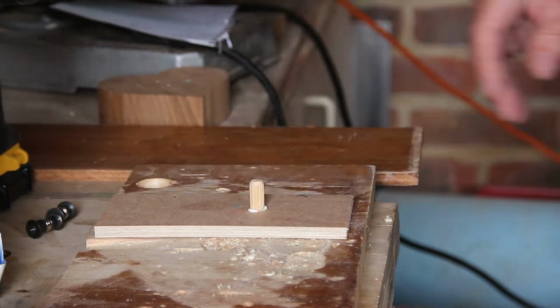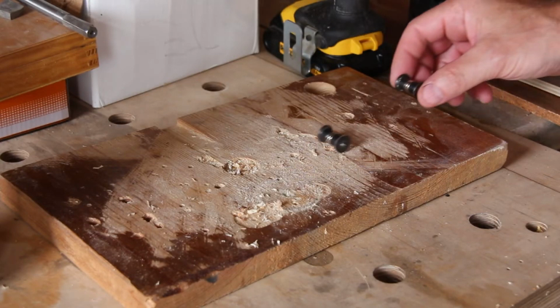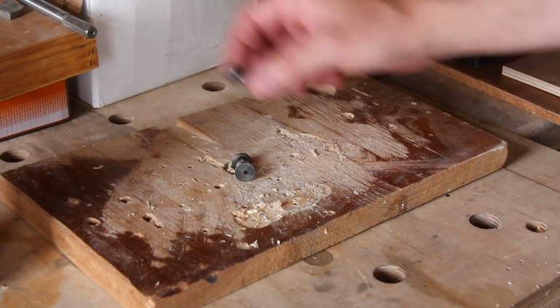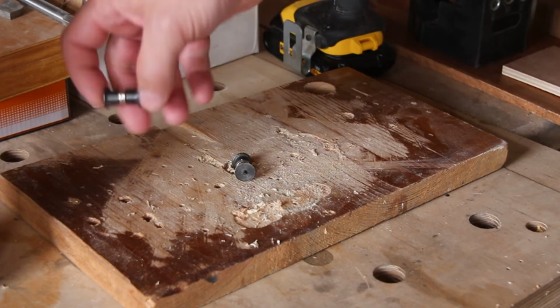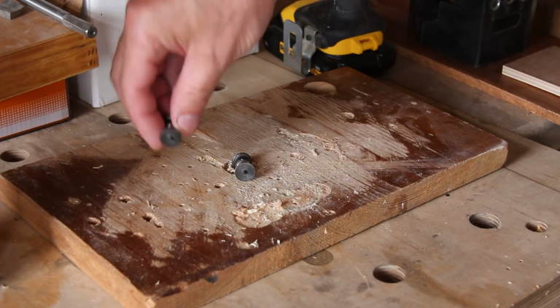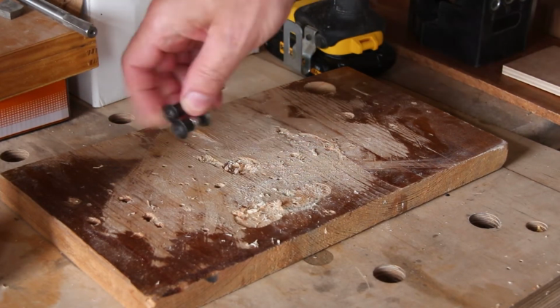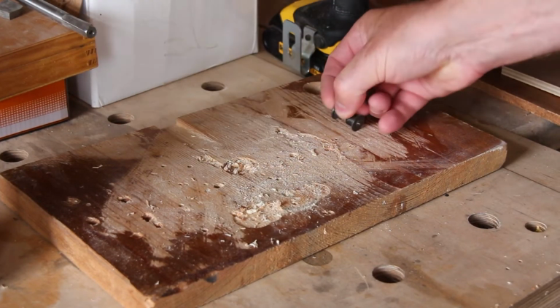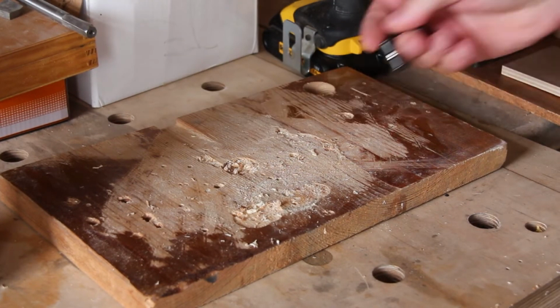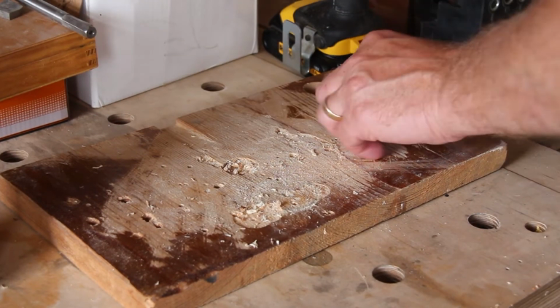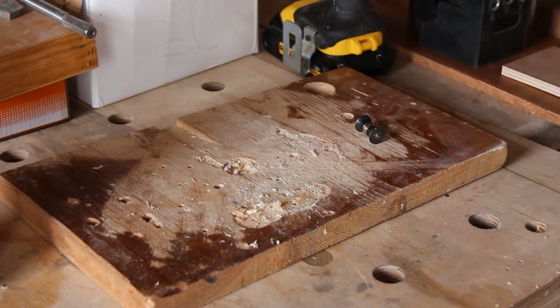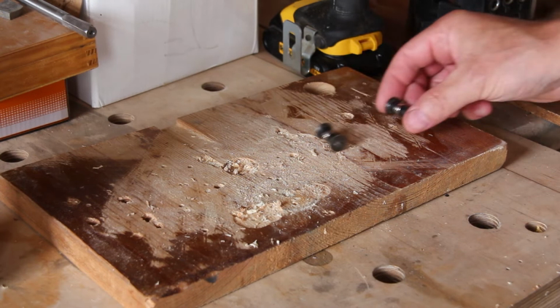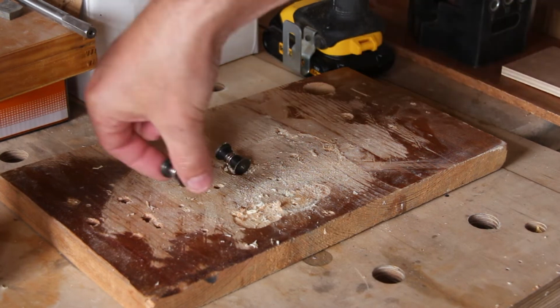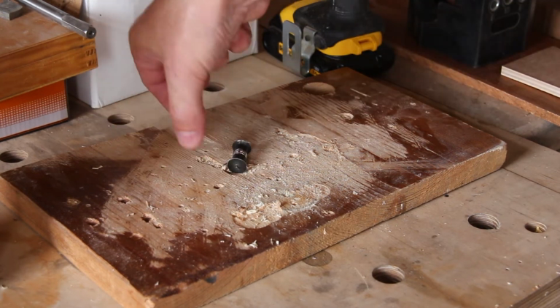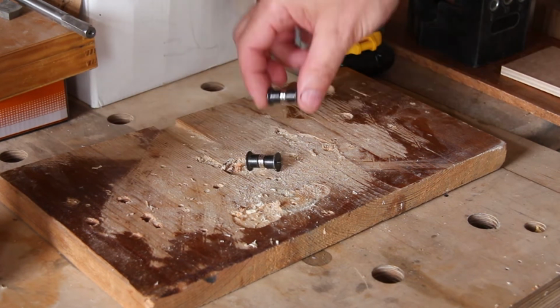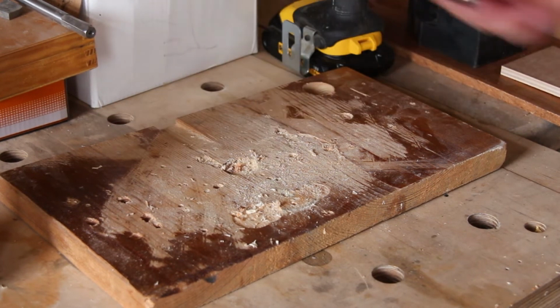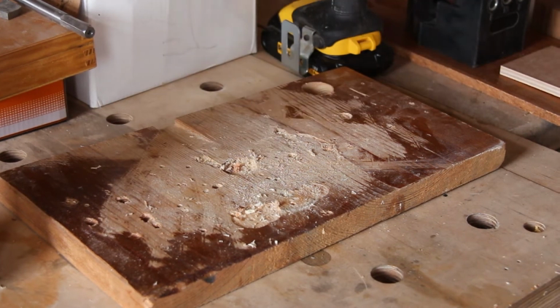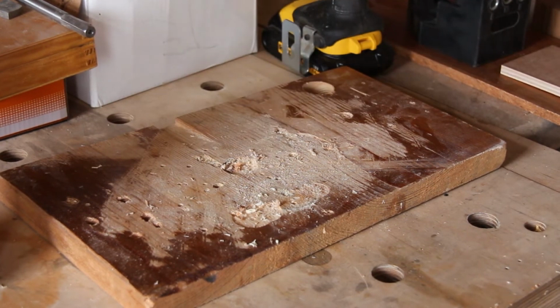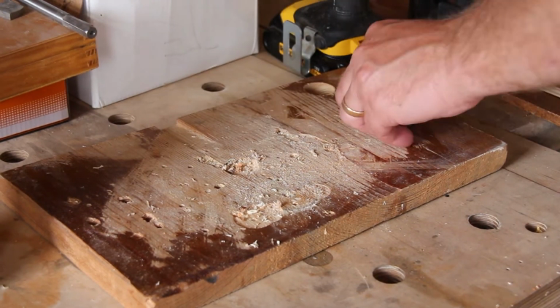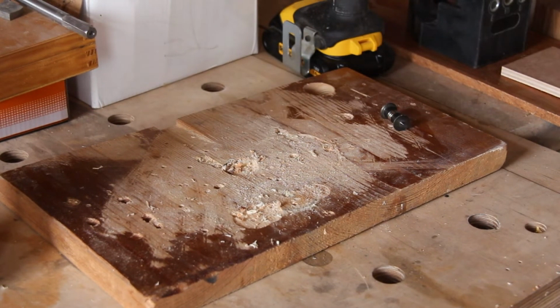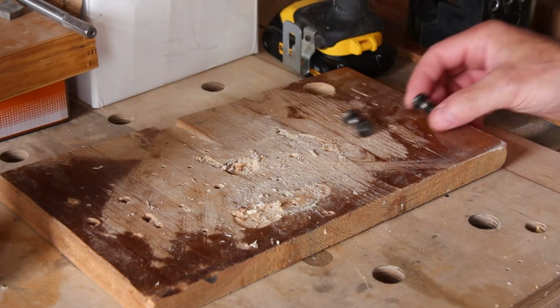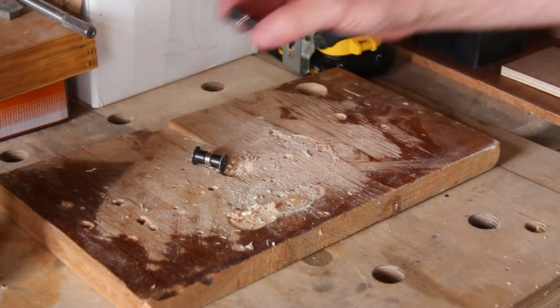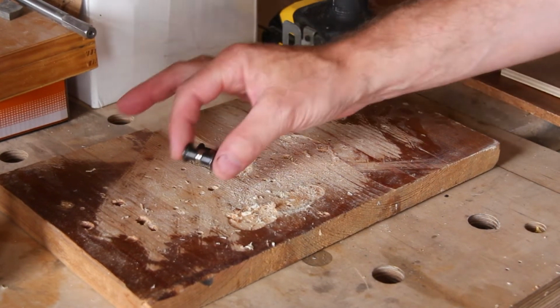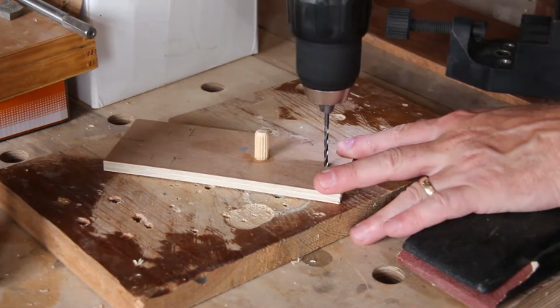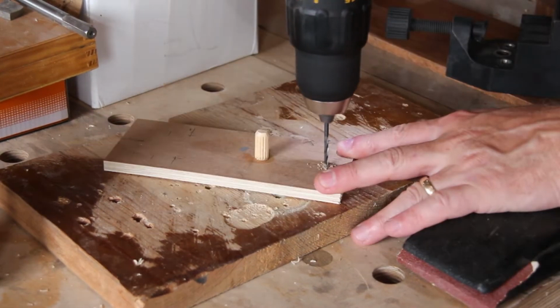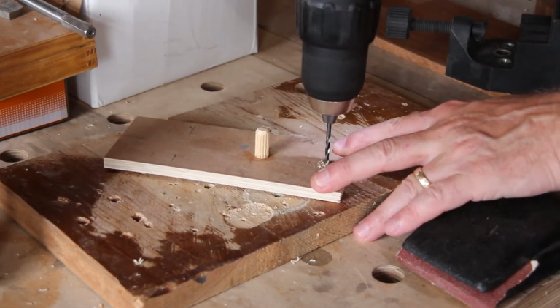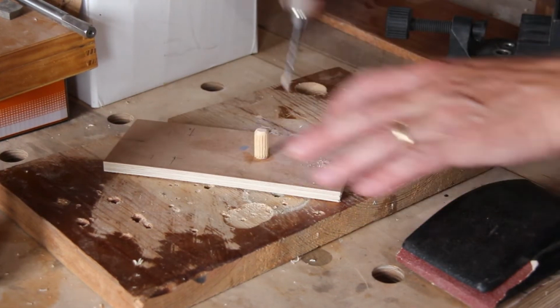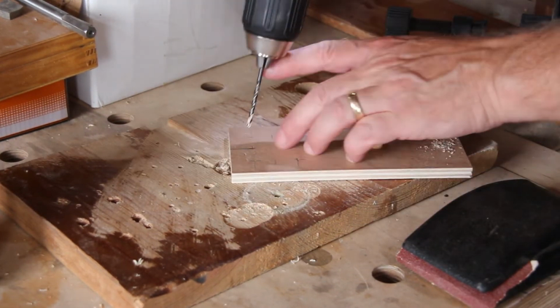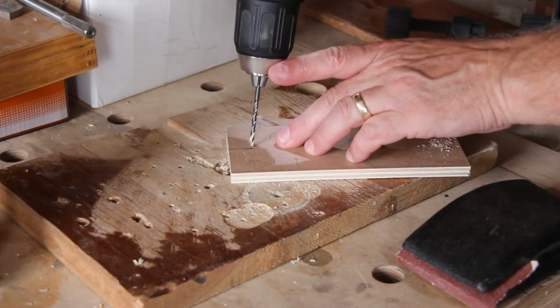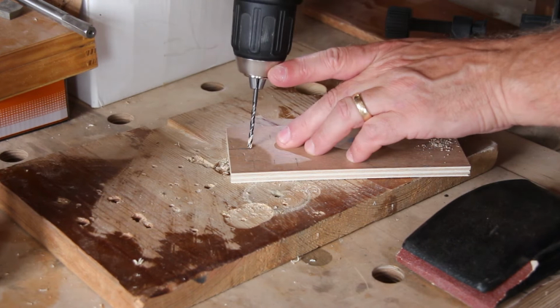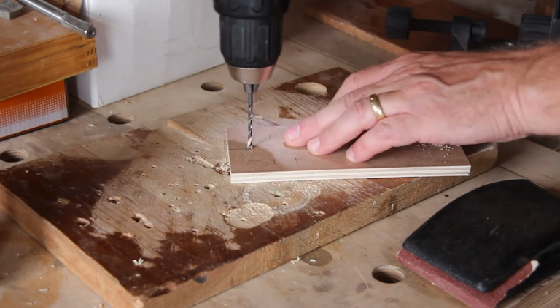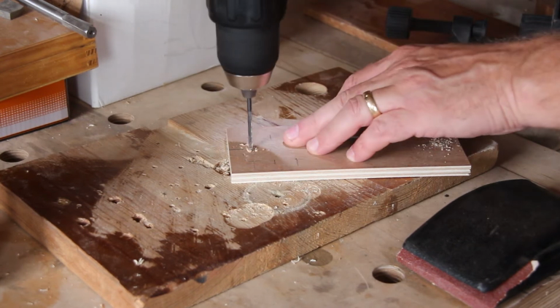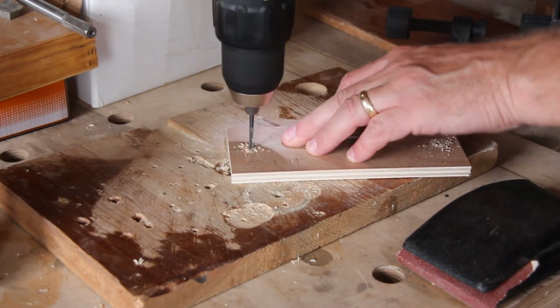I'm going to use magnets to hold these spikes on, but it's important to consider the polarity of them. These holes will be used to fix the mount to the wall.